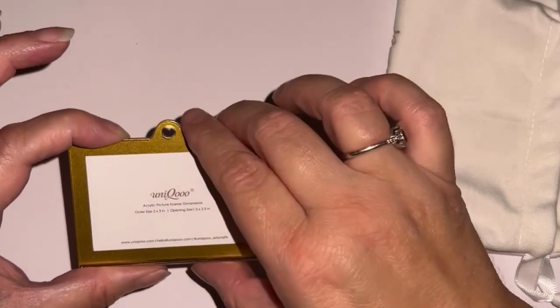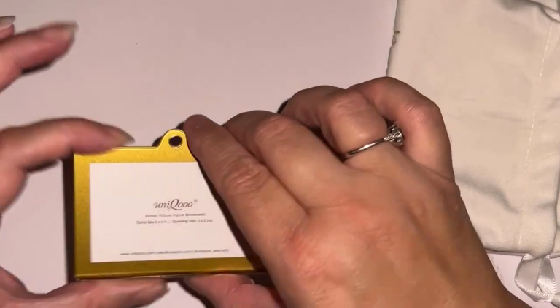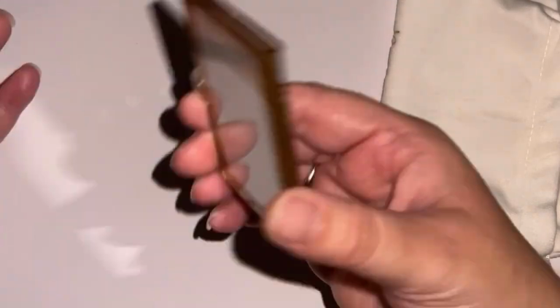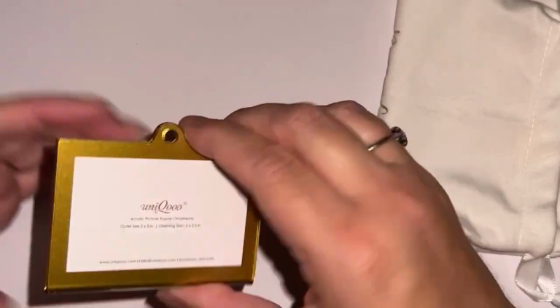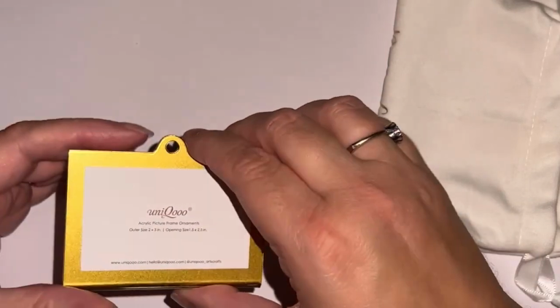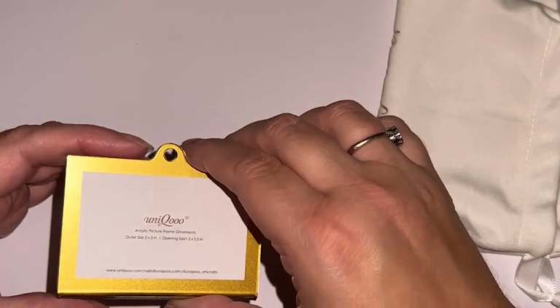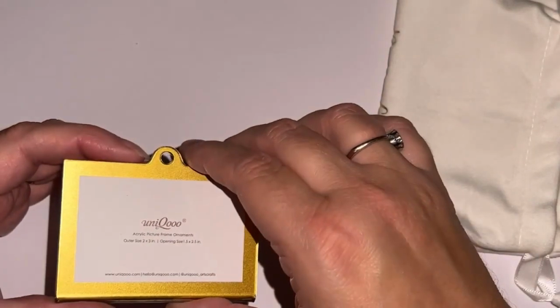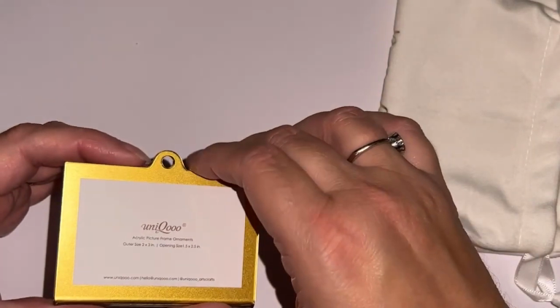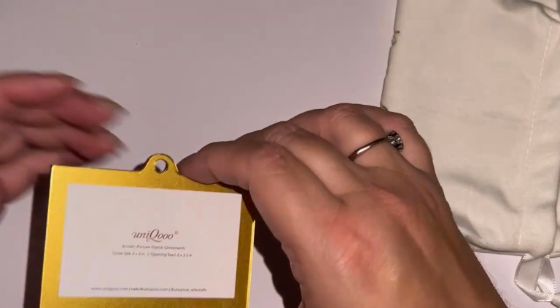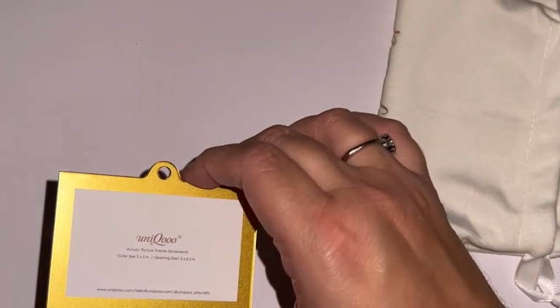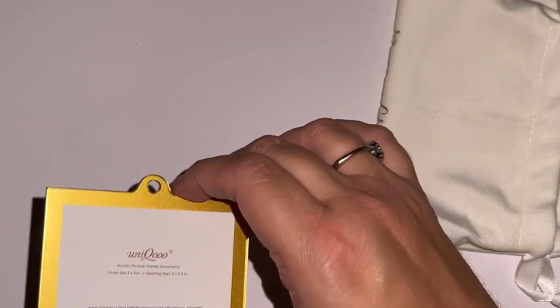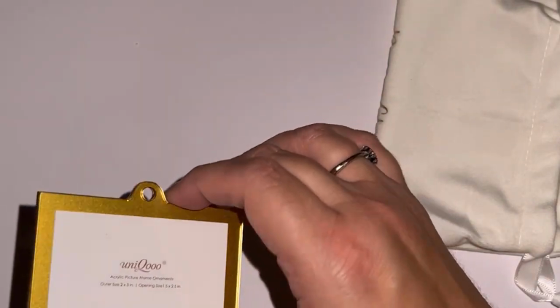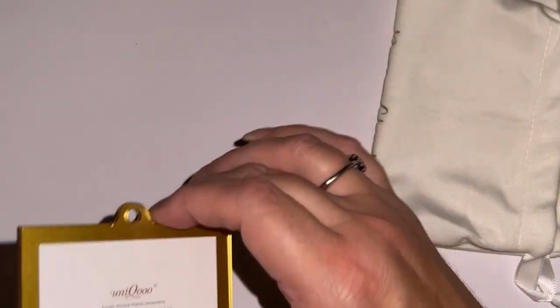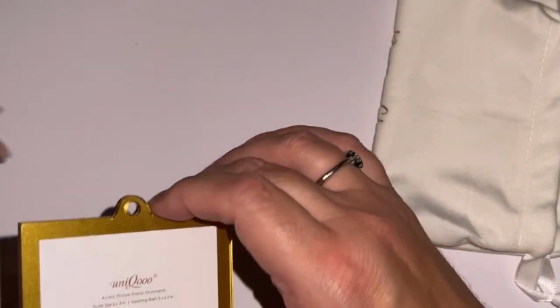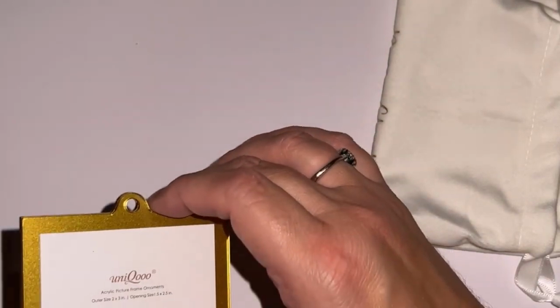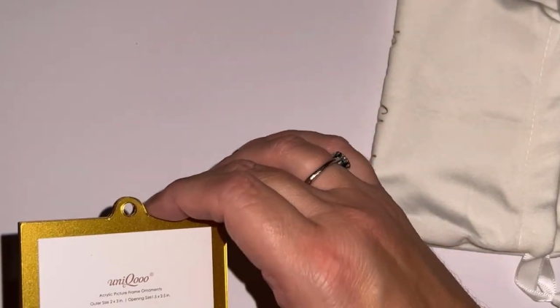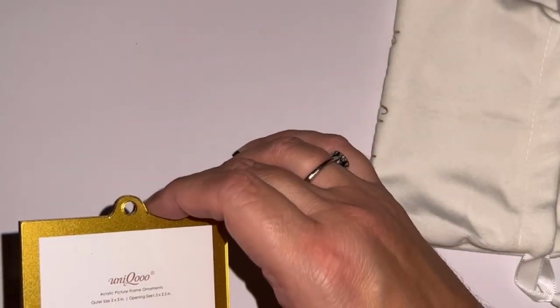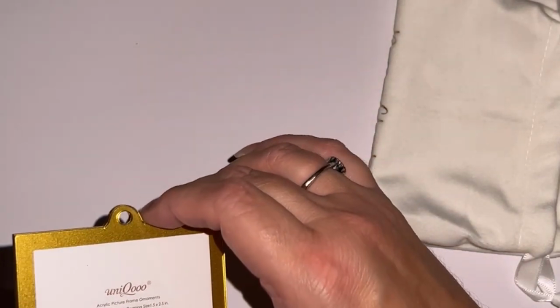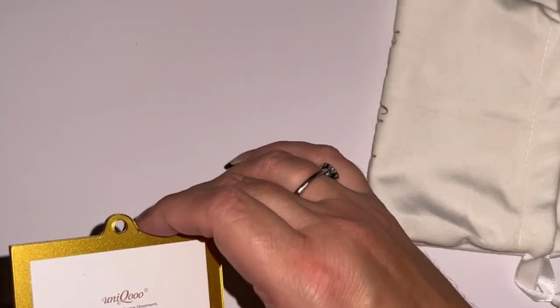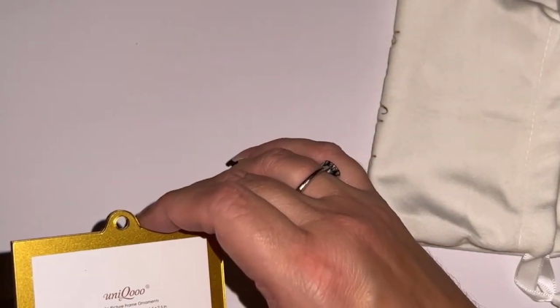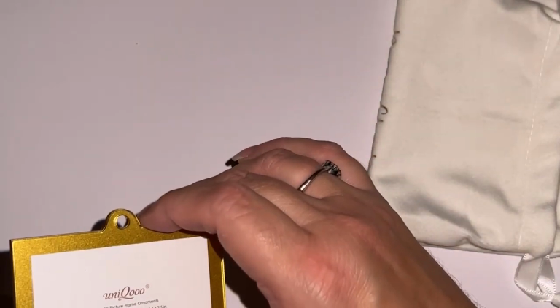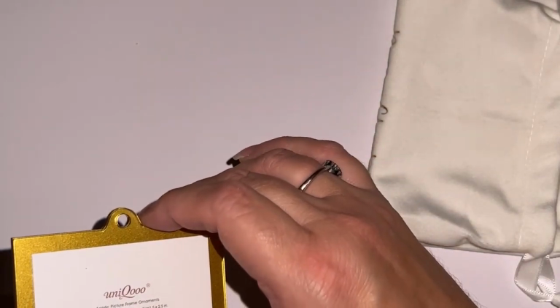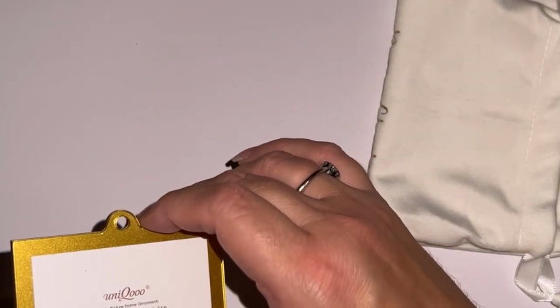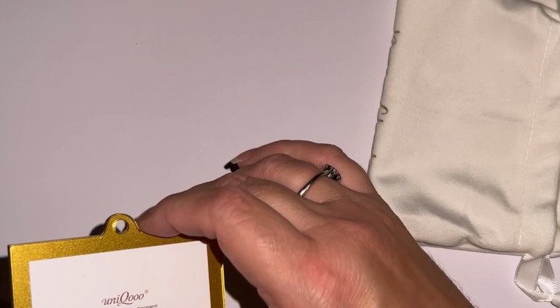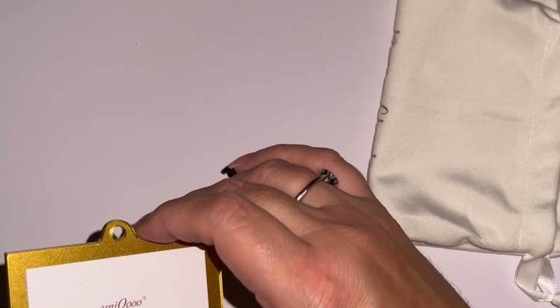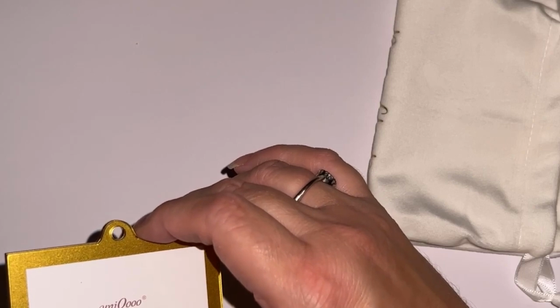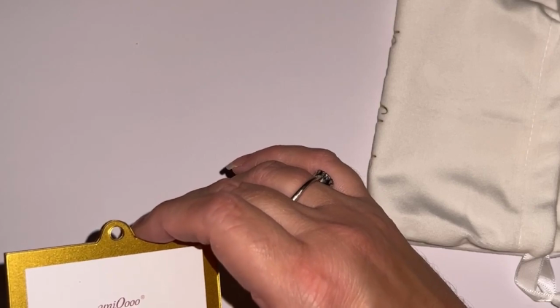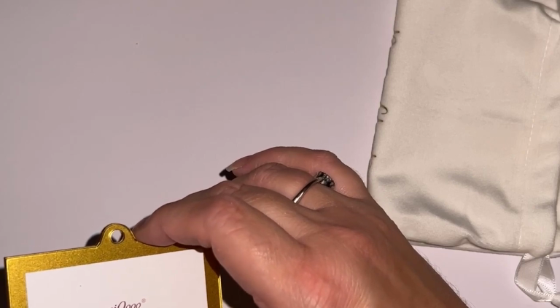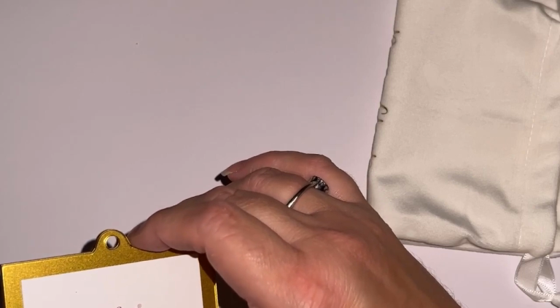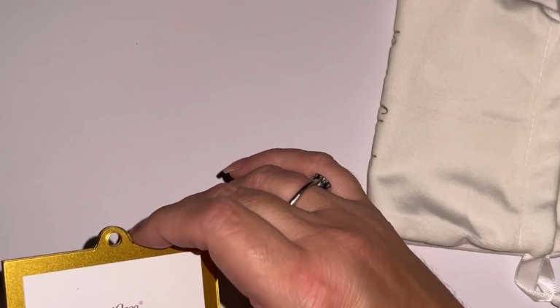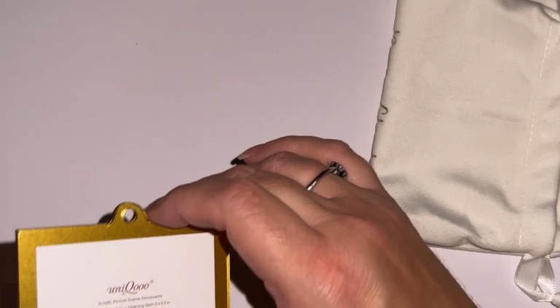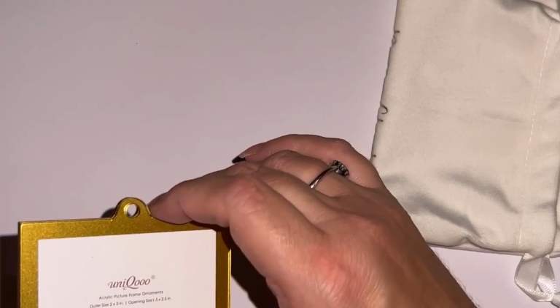New videos come out once or twice a week — all kinds of ways to use your Cricut and Silhouette and sublimation, and just everything you can think of in crafts.